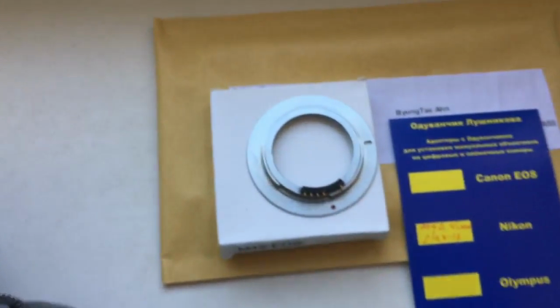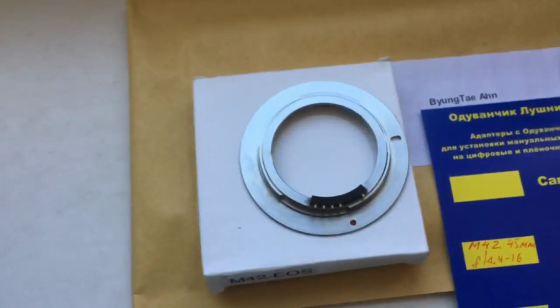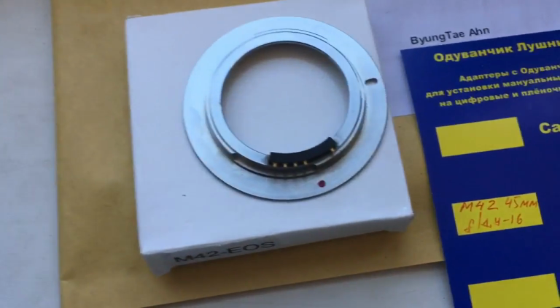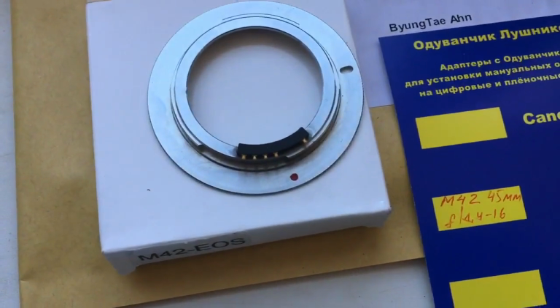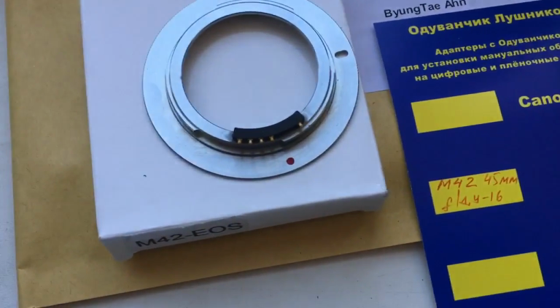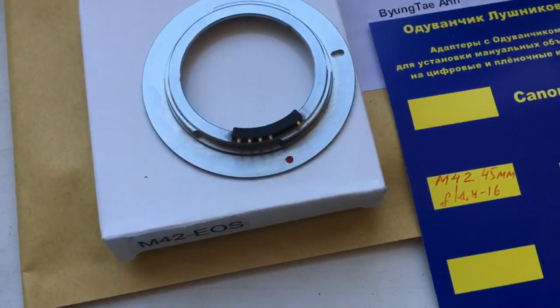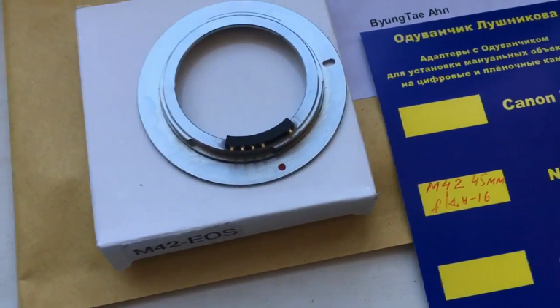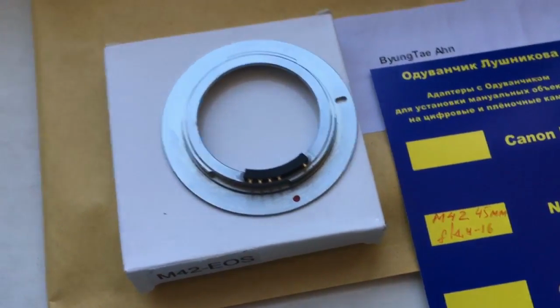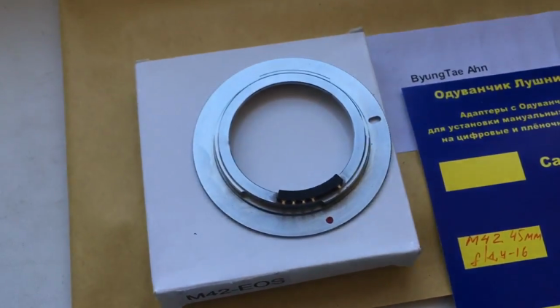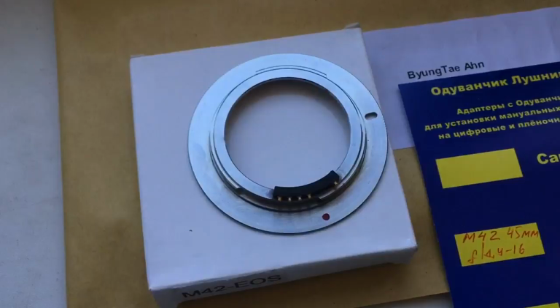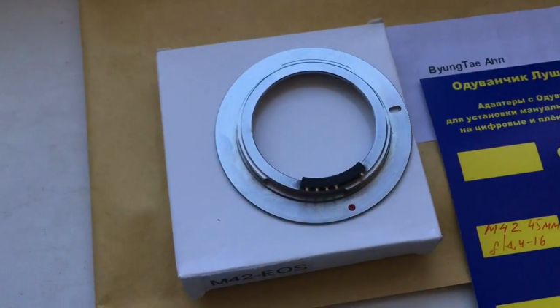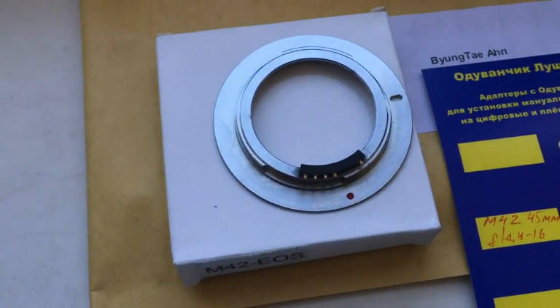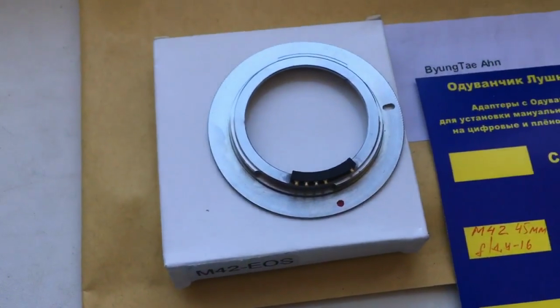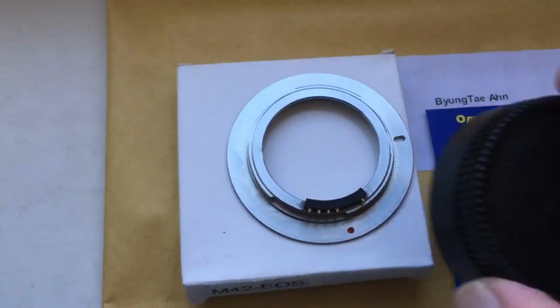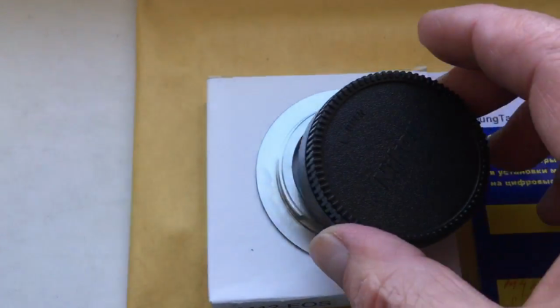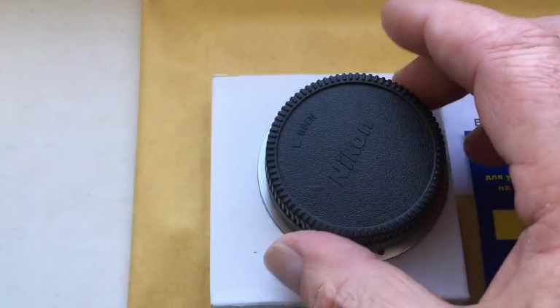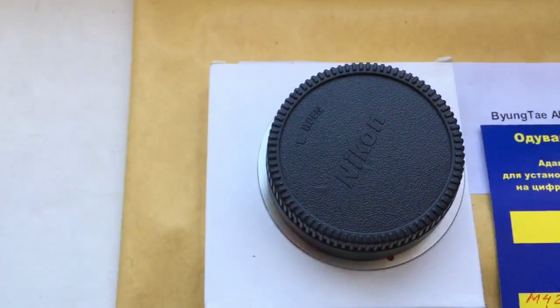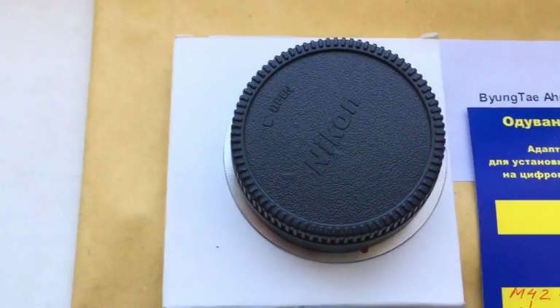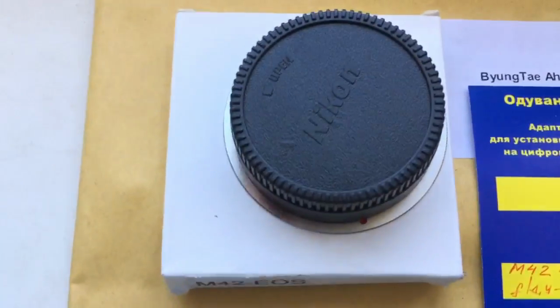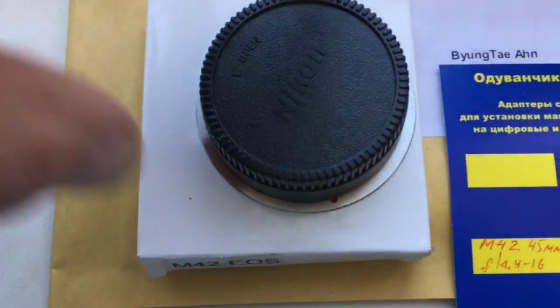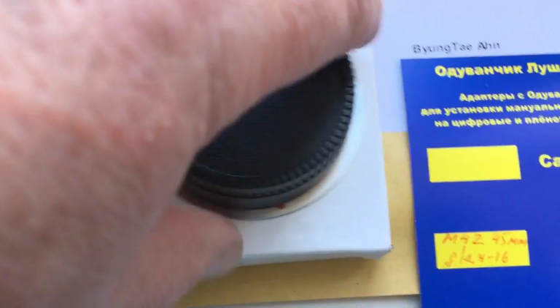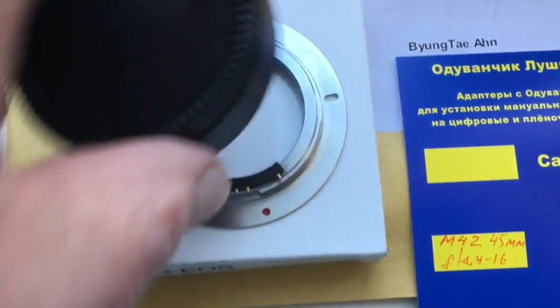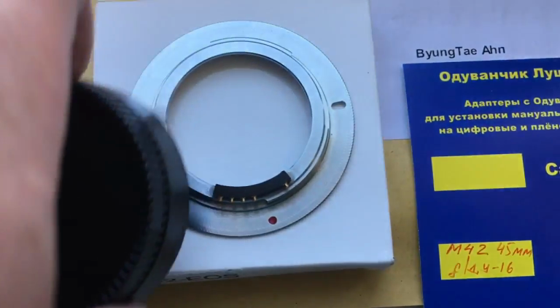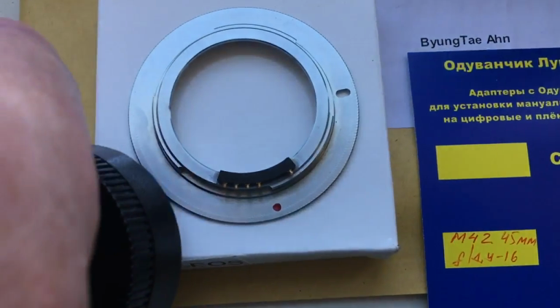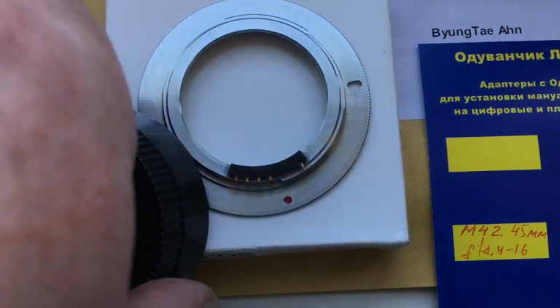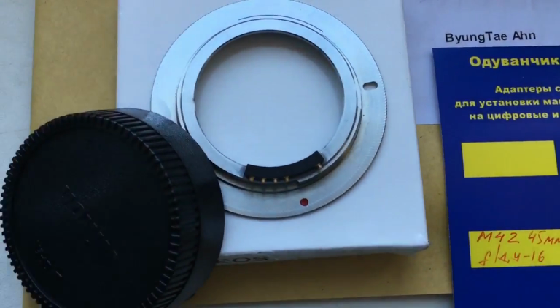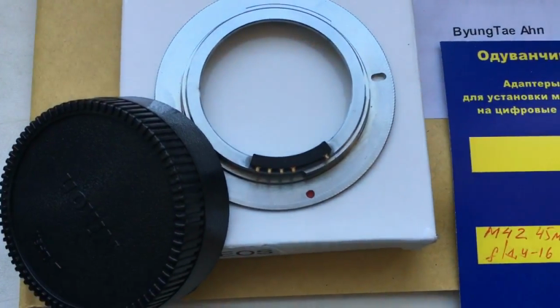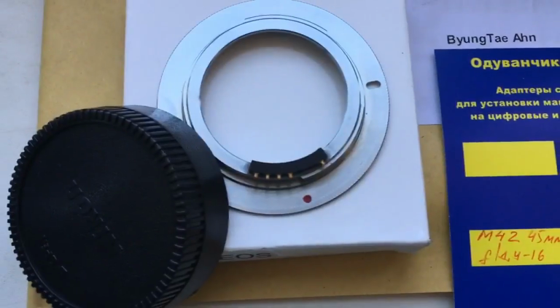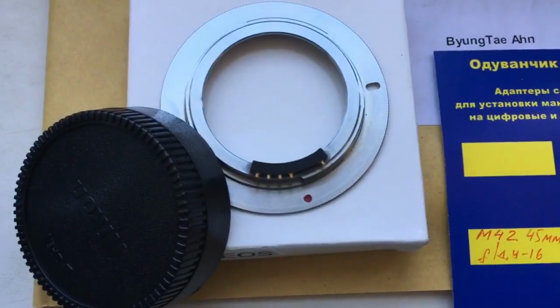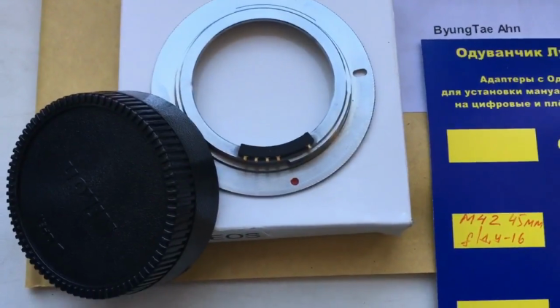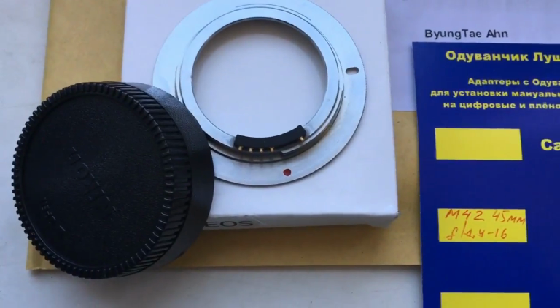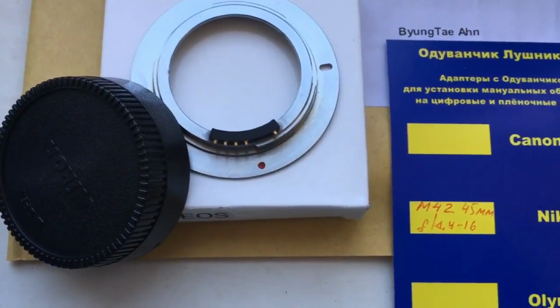Thank you. Now I will package your adapter and send it to you.